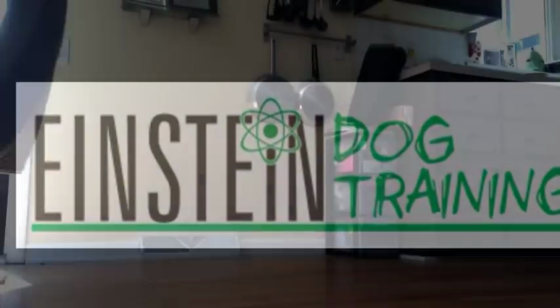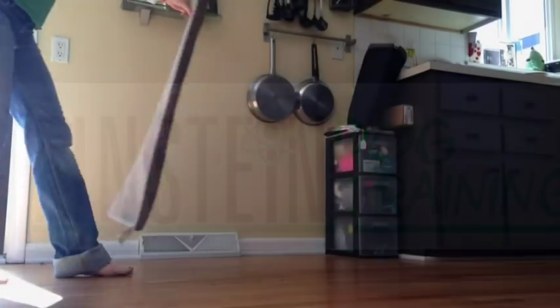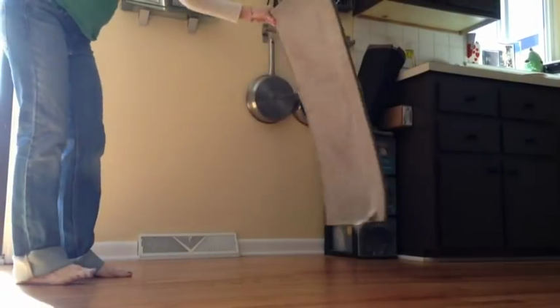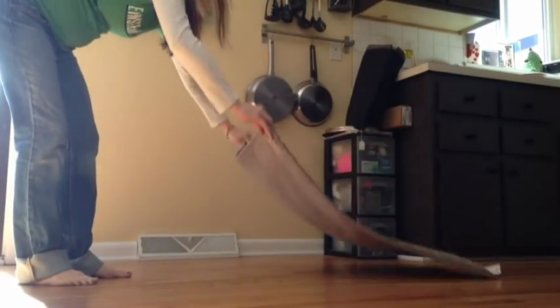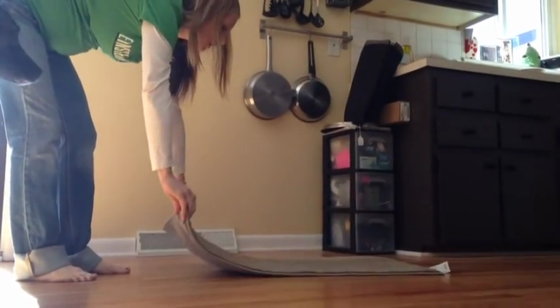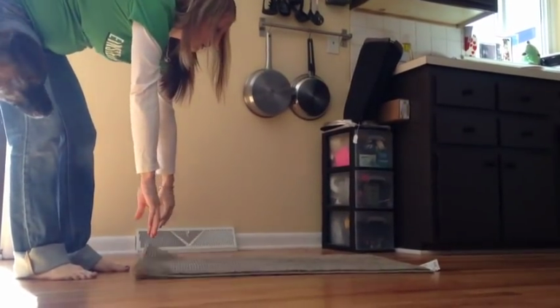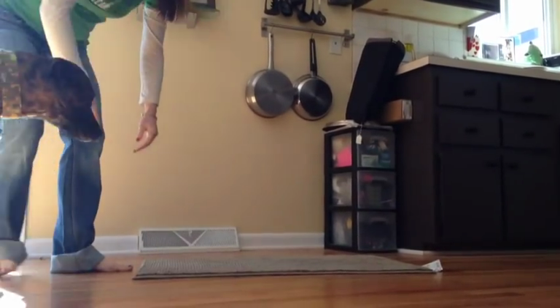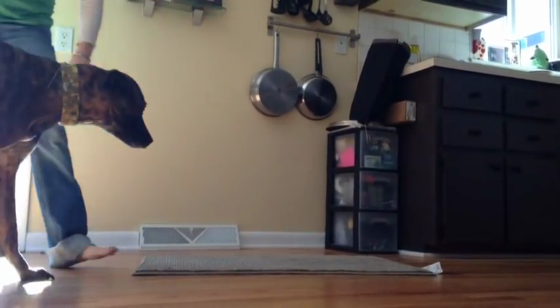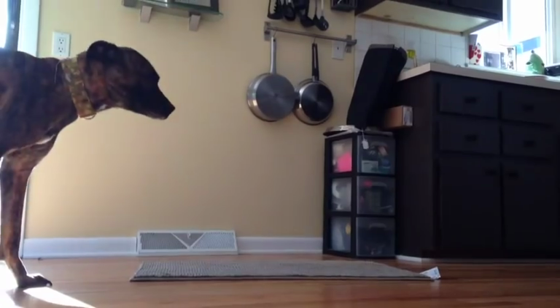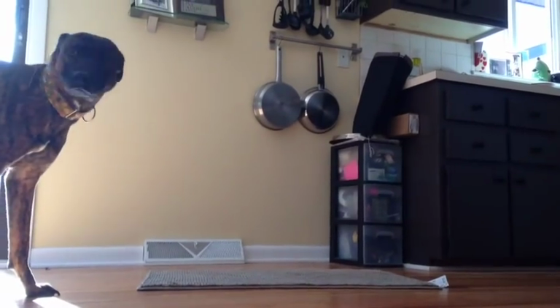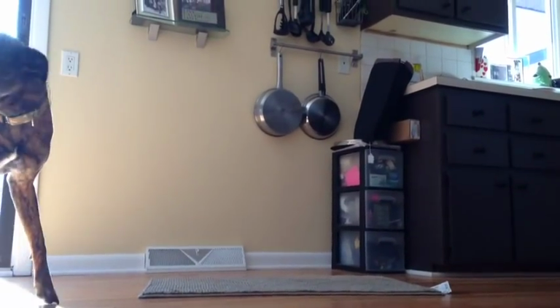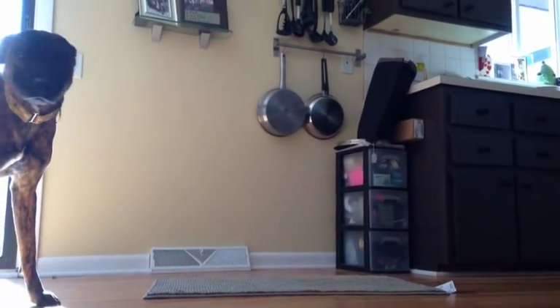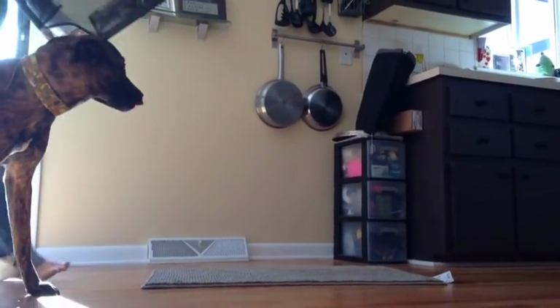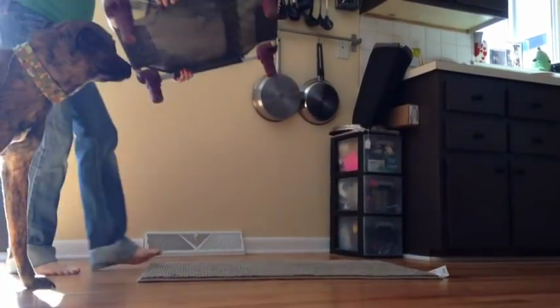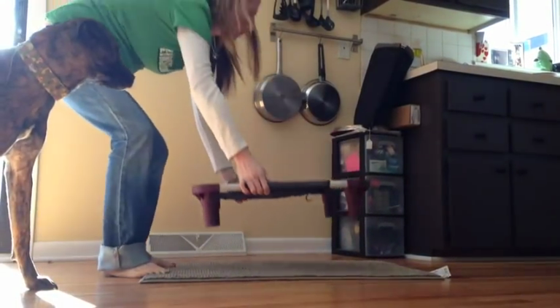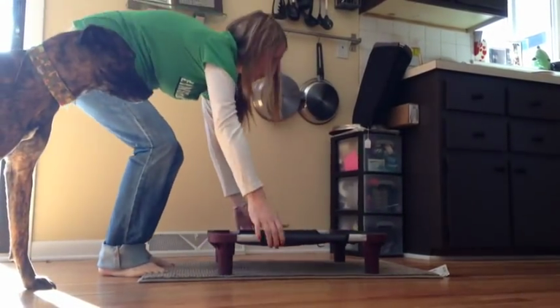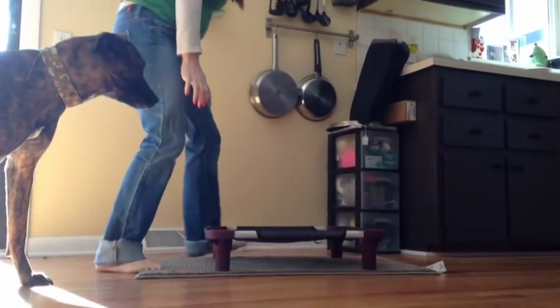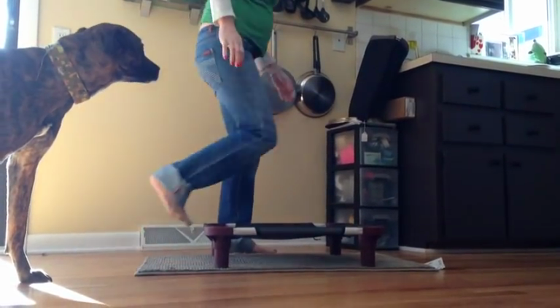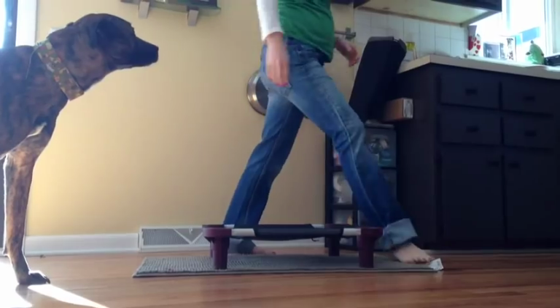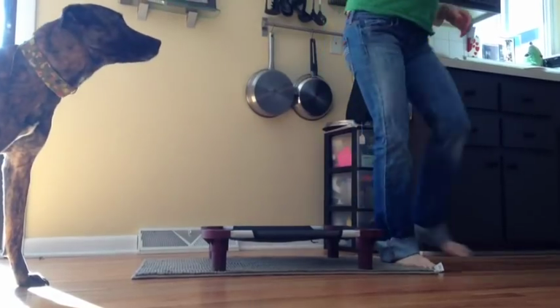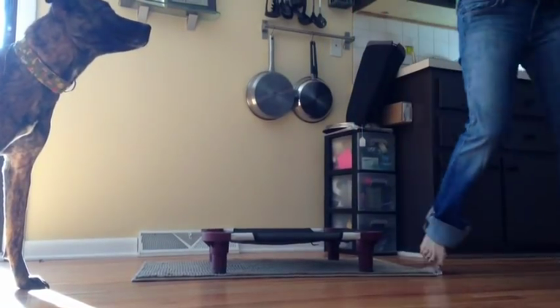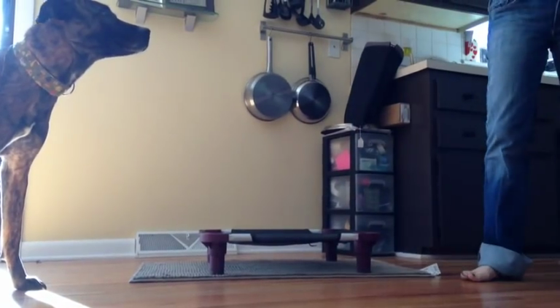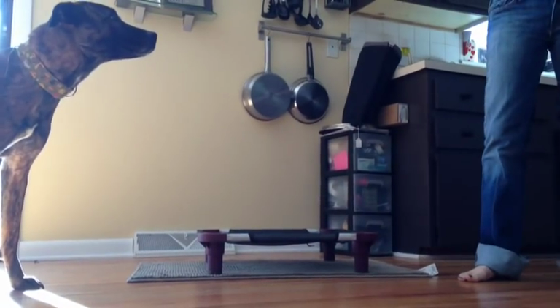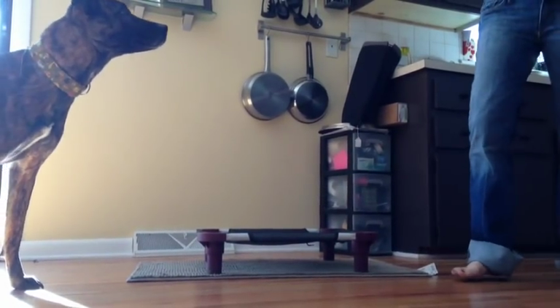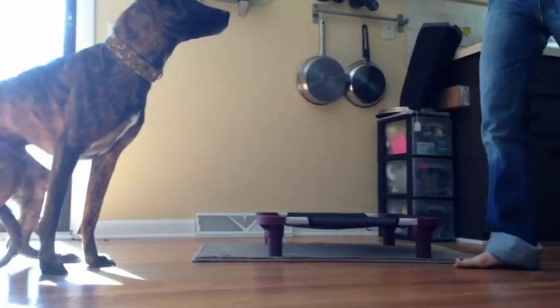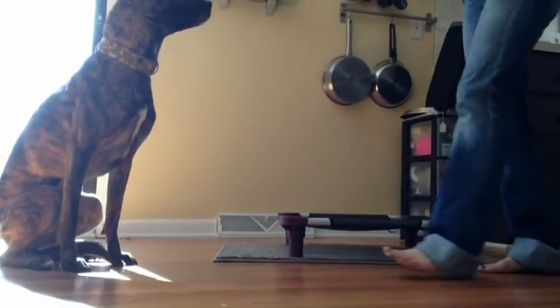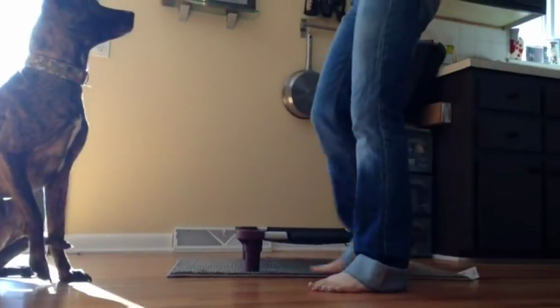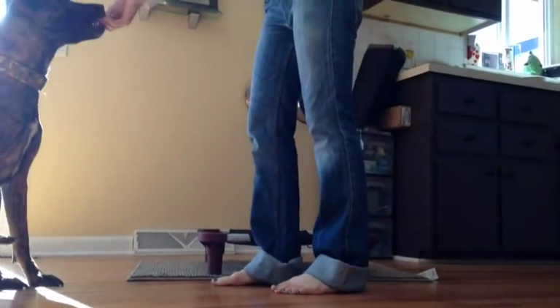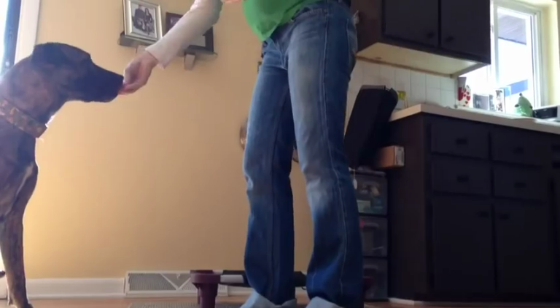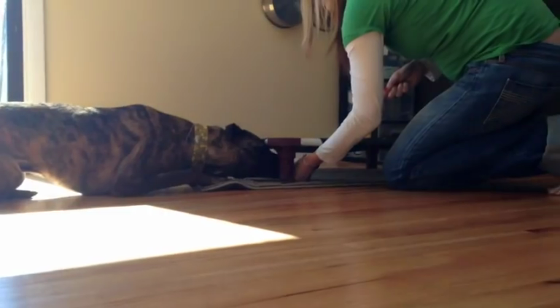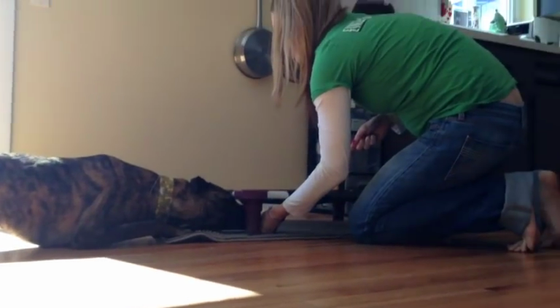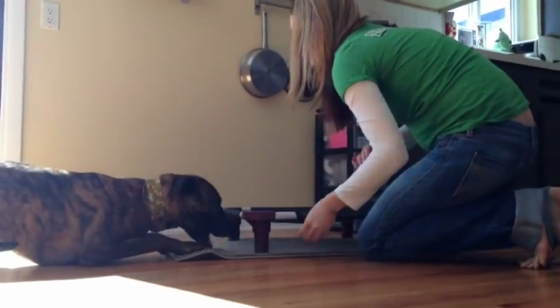The first thing I do in teaching this trick is to find a surface that my dog can go hide under. I often will use just a regular place board, and I lay a rug down first so that it doesn't slide too much on my floors.